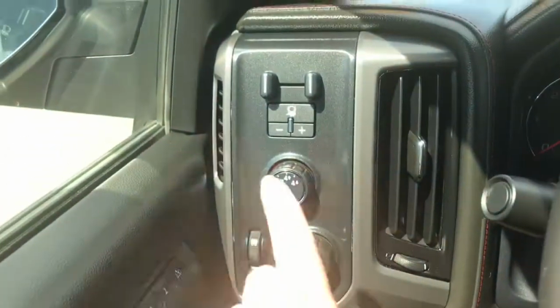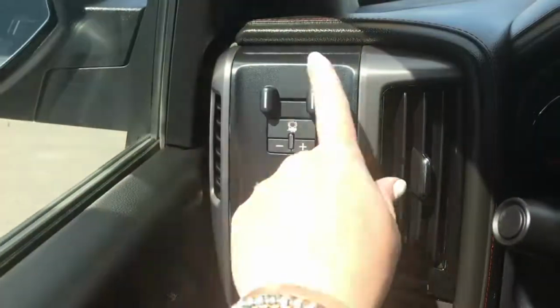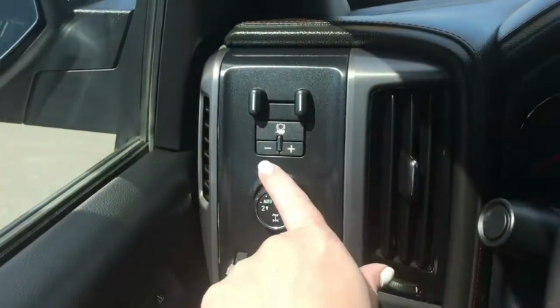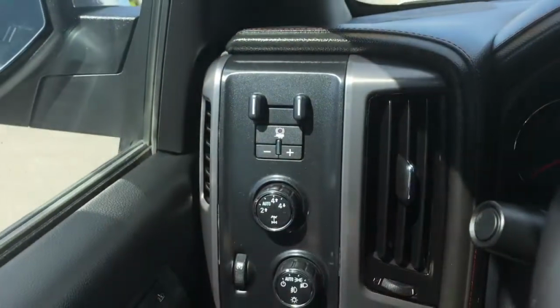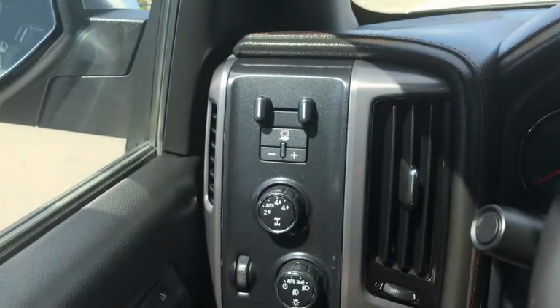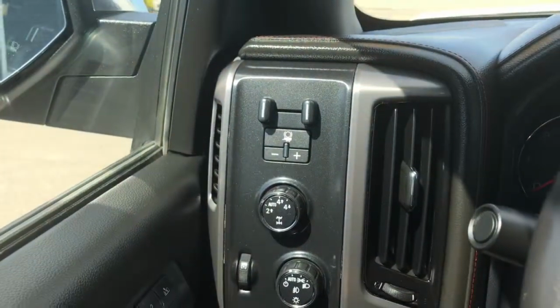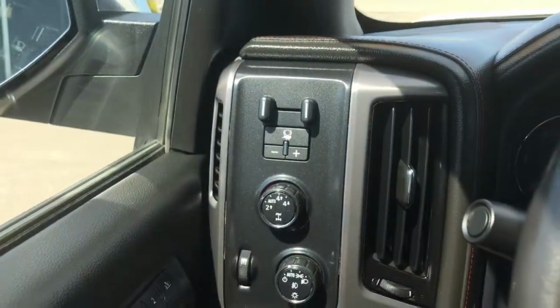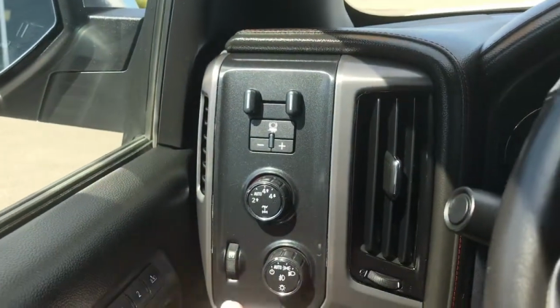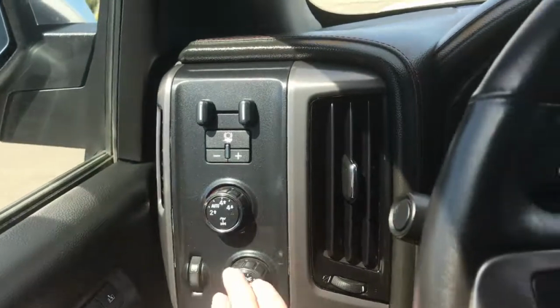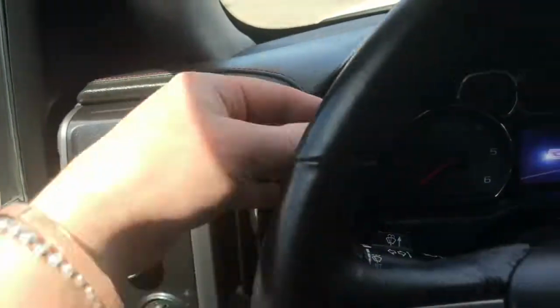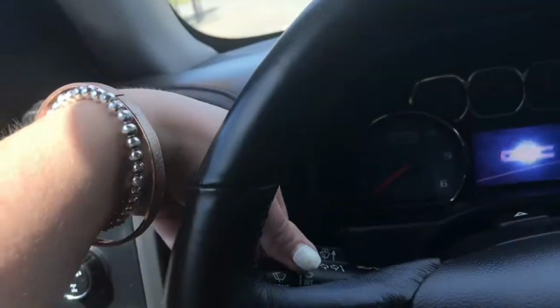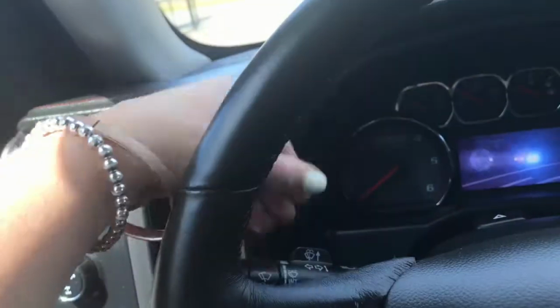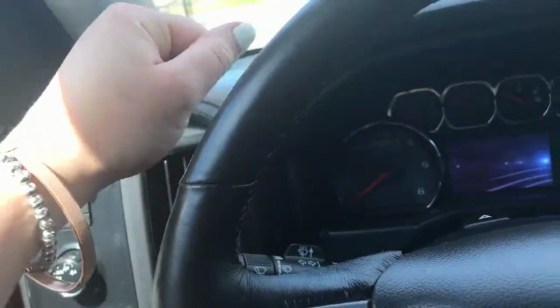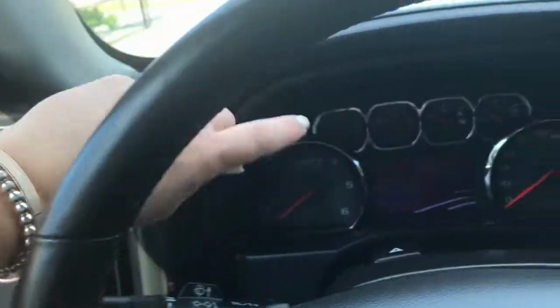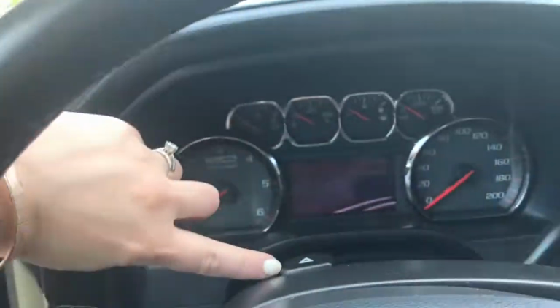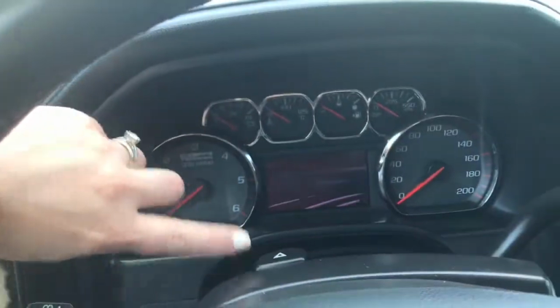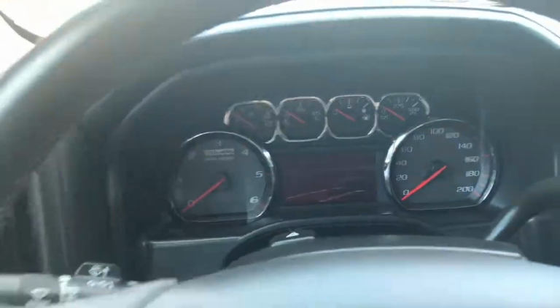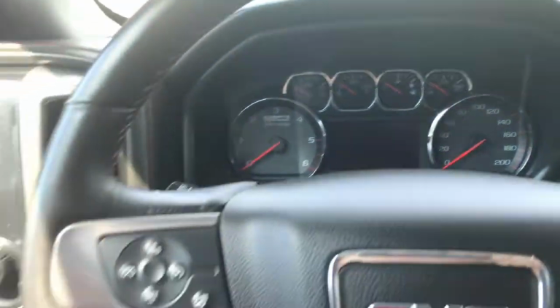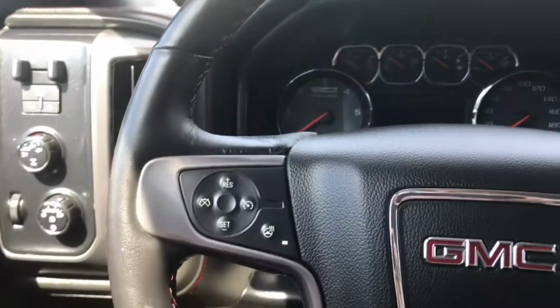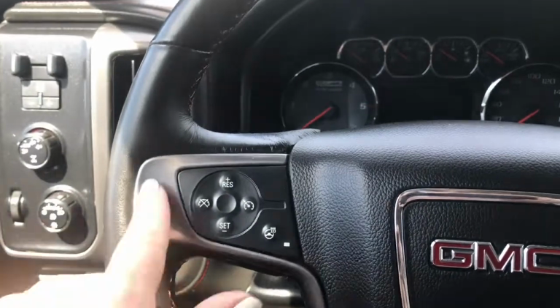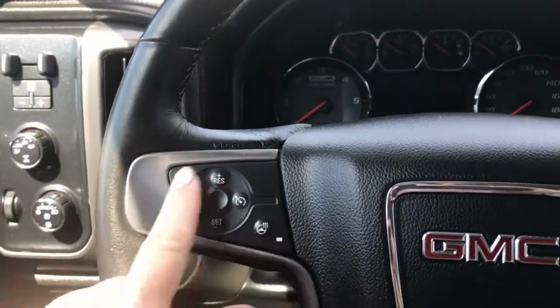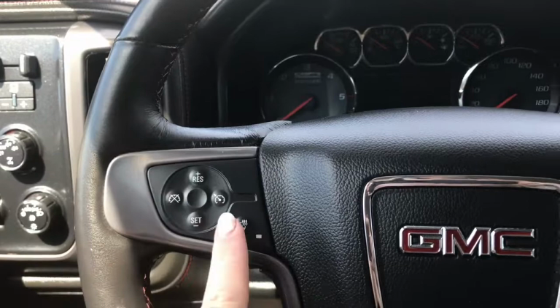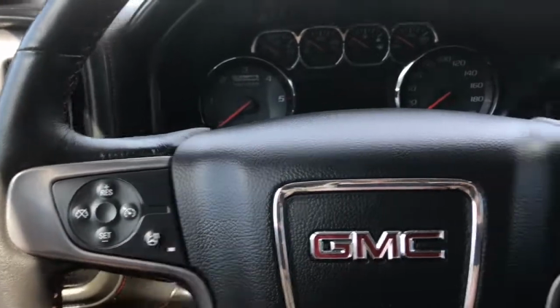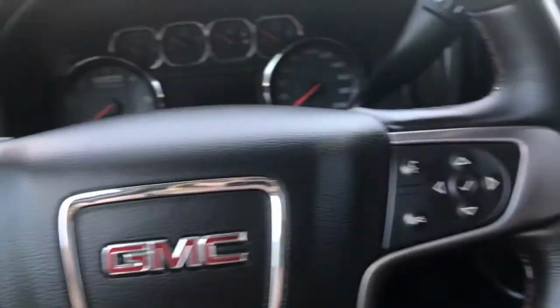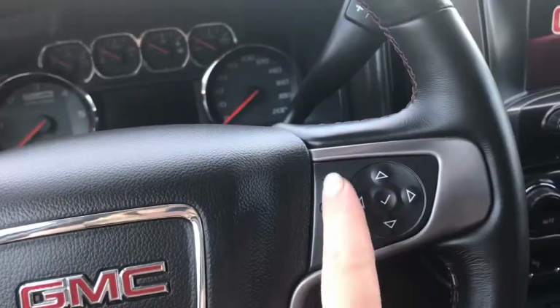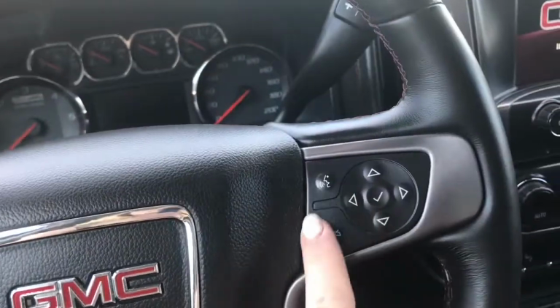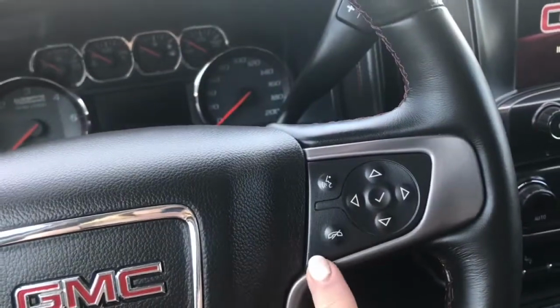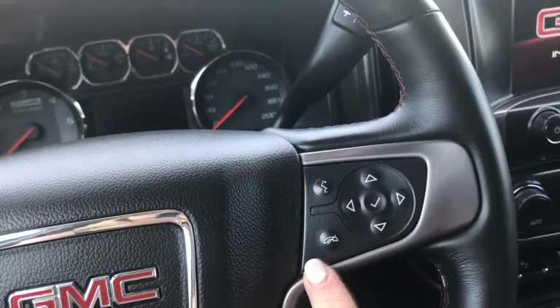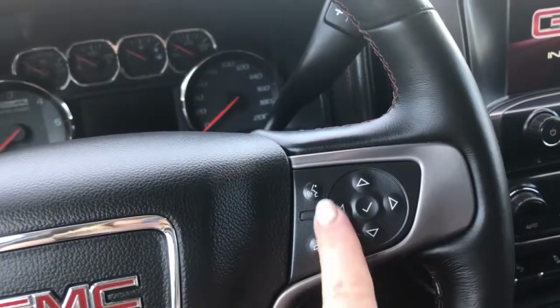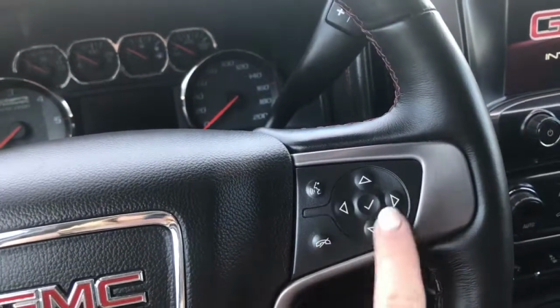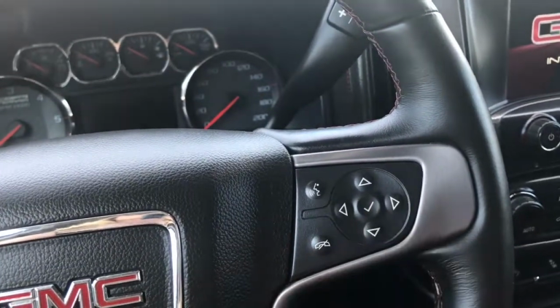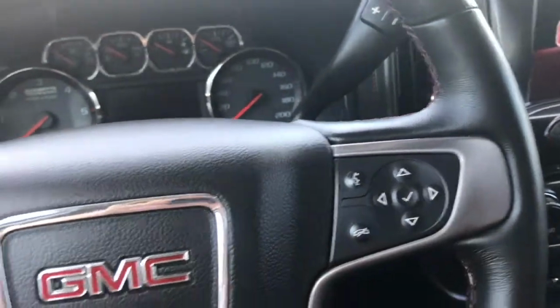We have your factory trailer brake controller on the left-hand side, your lights, as well as your windscreen wipers, your hazard lights, cruise control, heated steering wheel, voice recognition, Bluetooth, and of course your screen options.